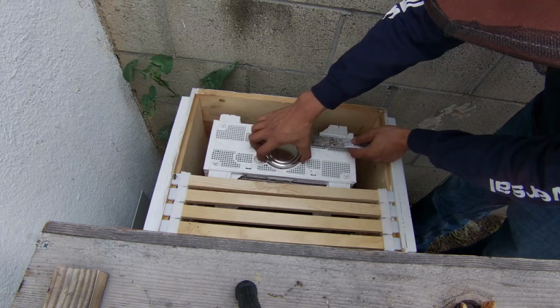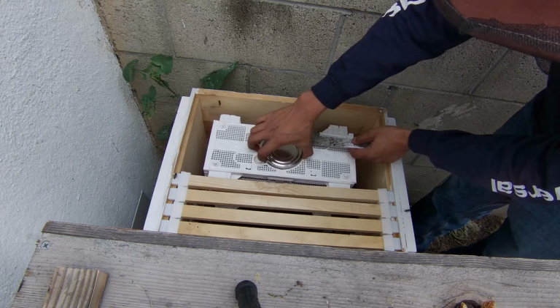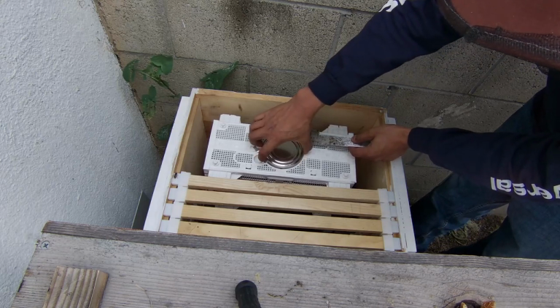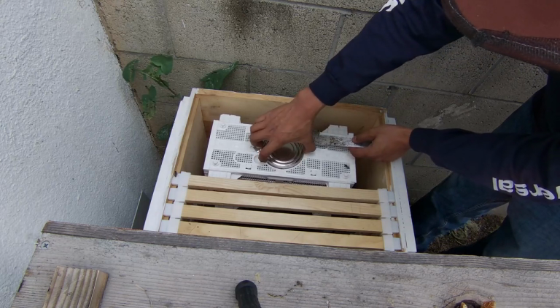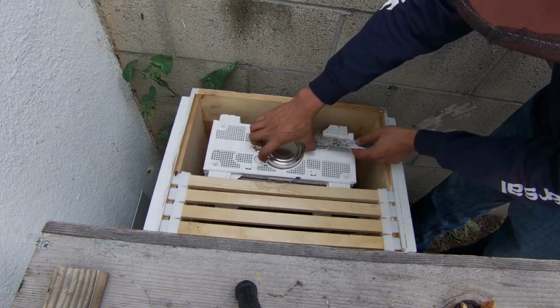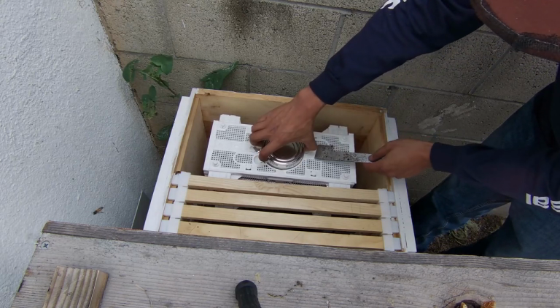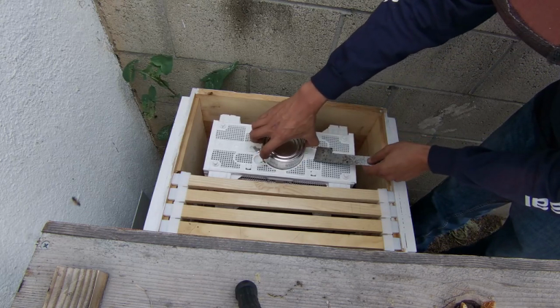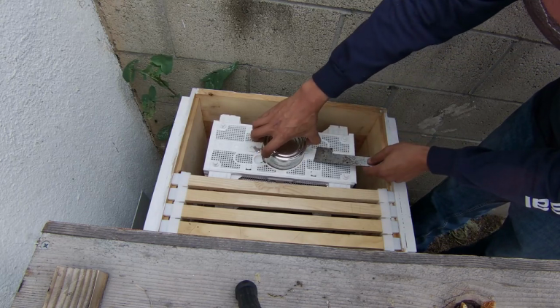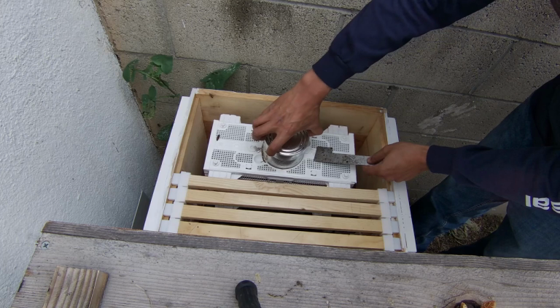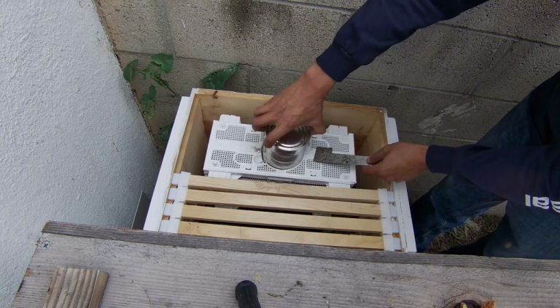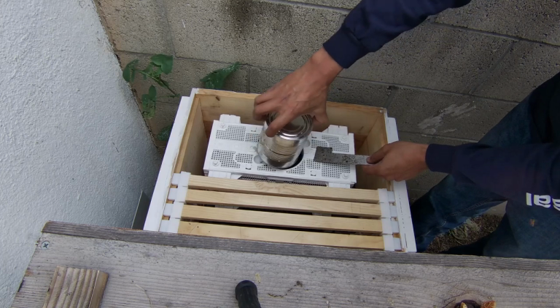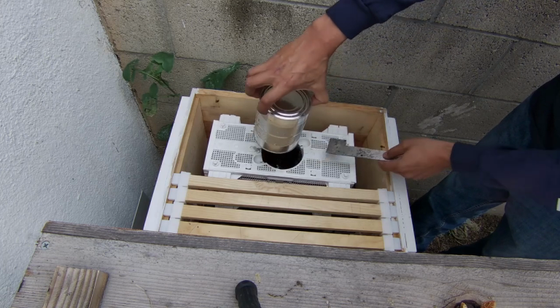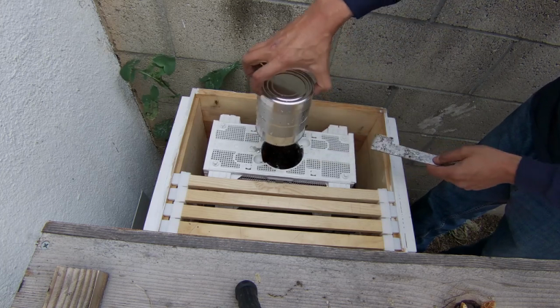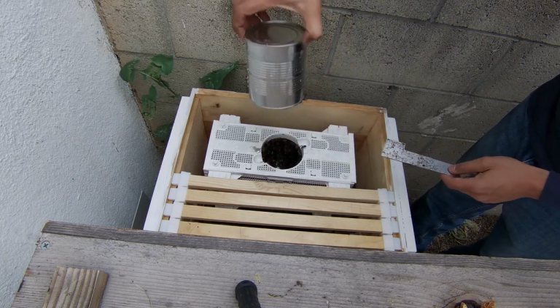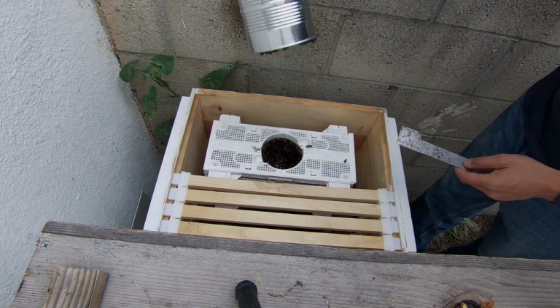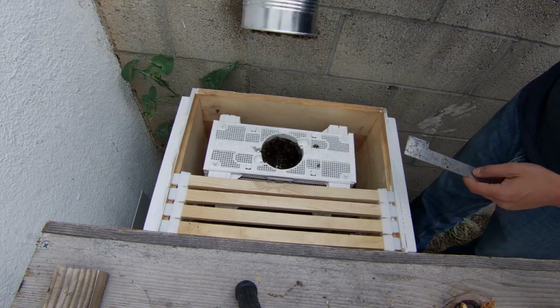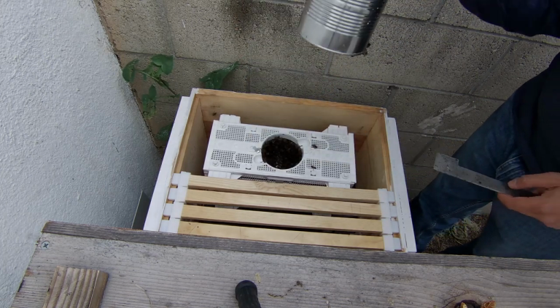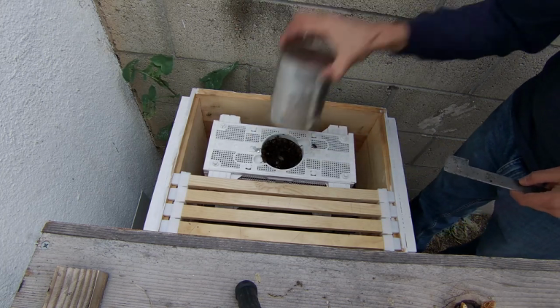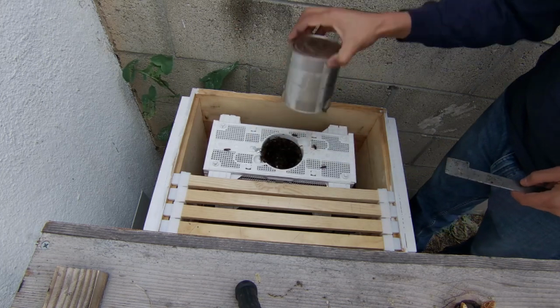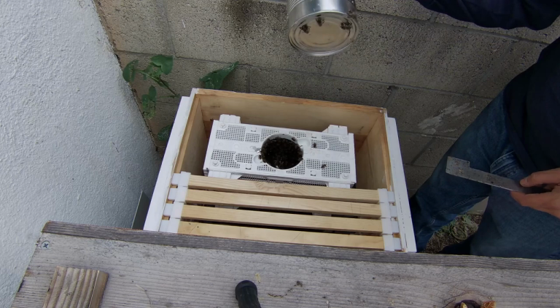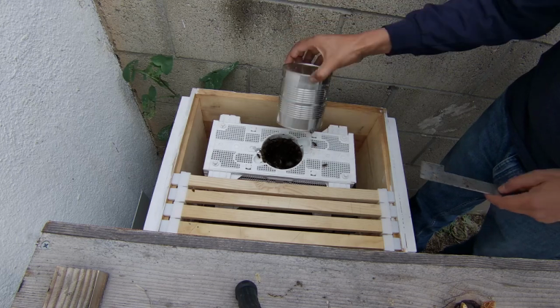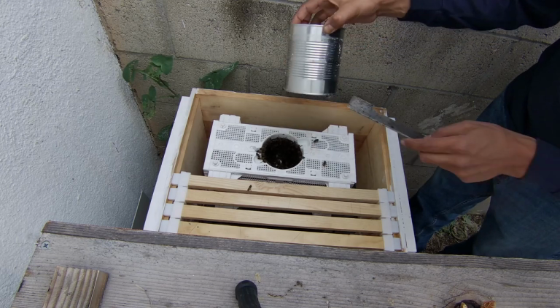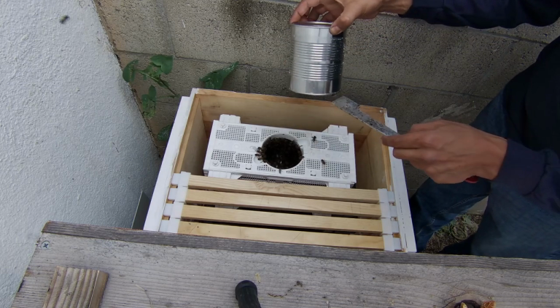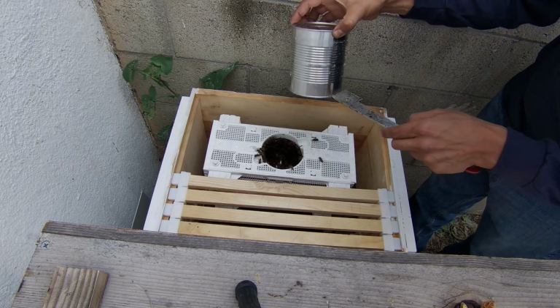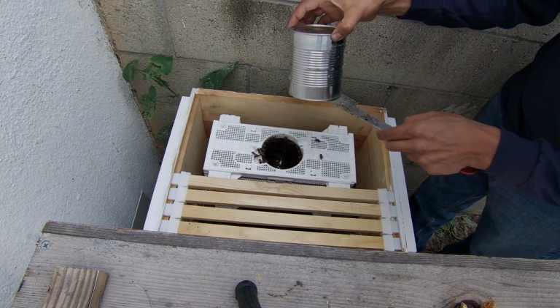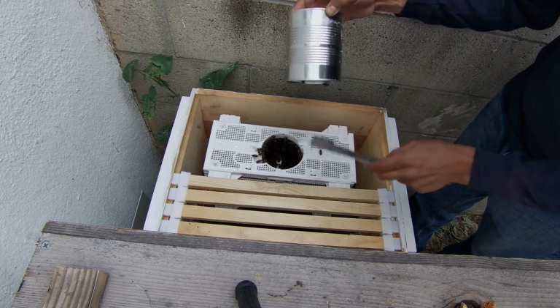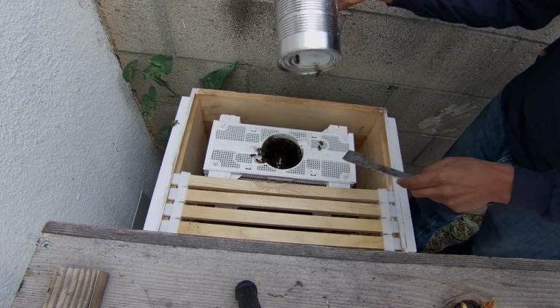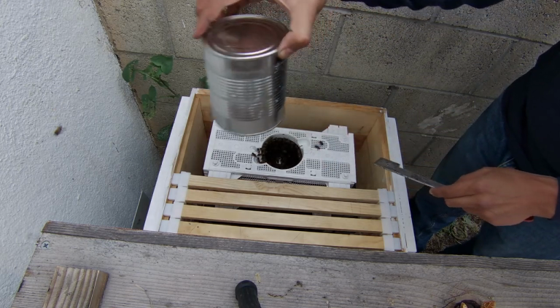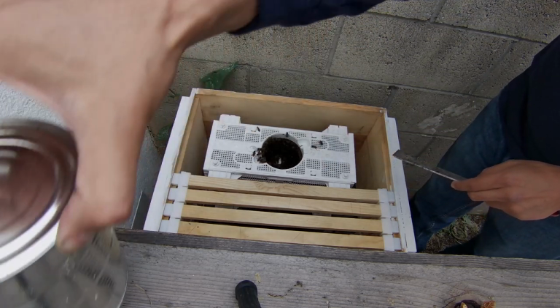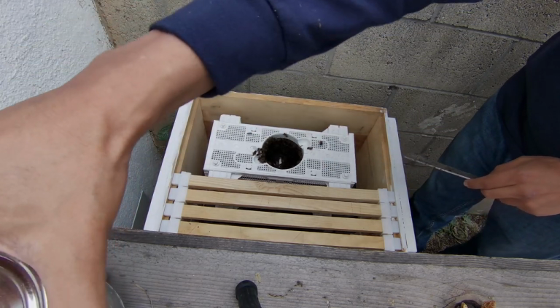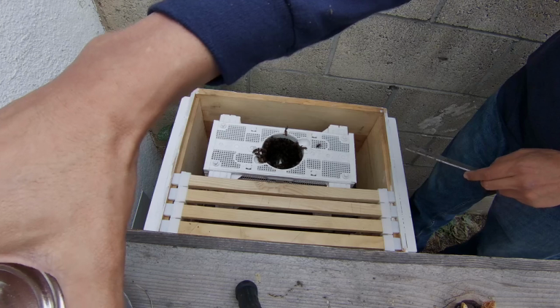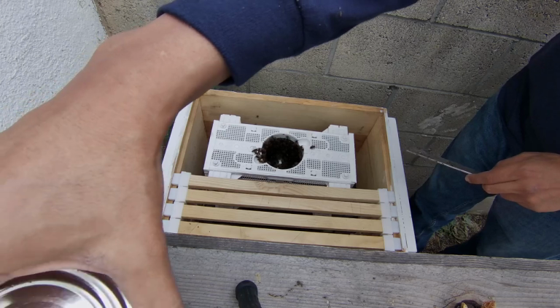The silver can in the middle contains sugar water. It has a couple of pin pricks in the bottom which allows it to drip, and as the syrup drips out it creates a vacuum which contains it — so the bees actually have to suck on the holes in order to feed on the sugar water.